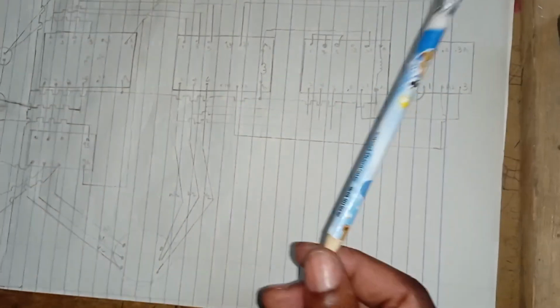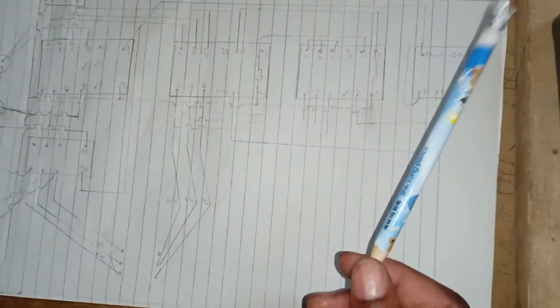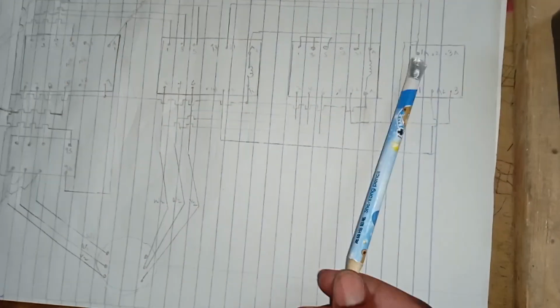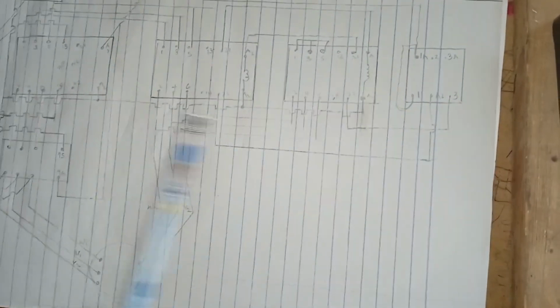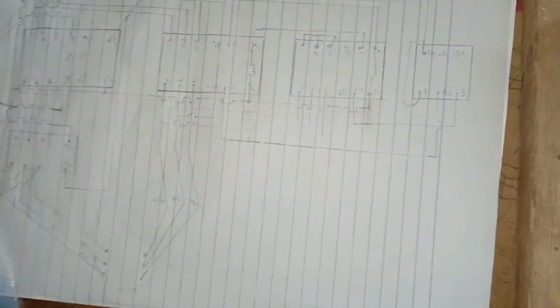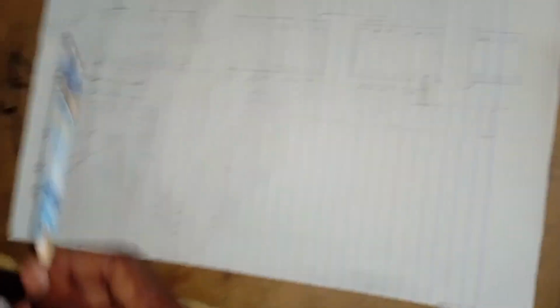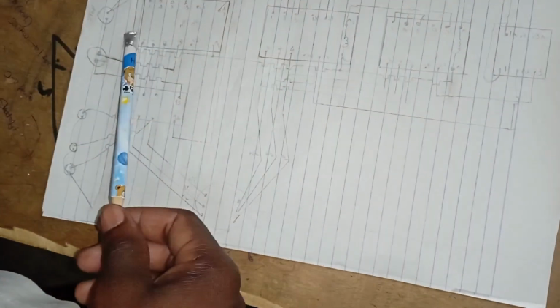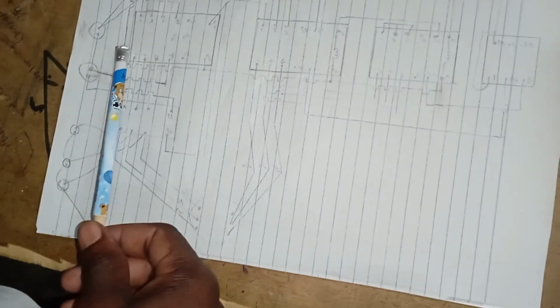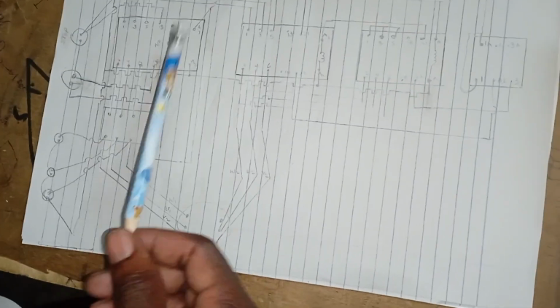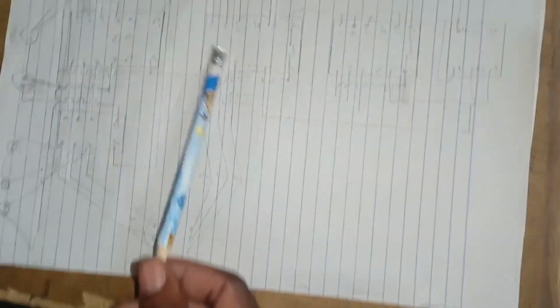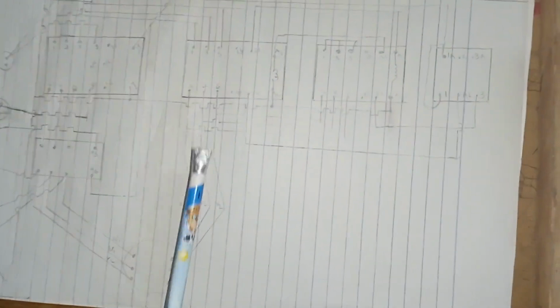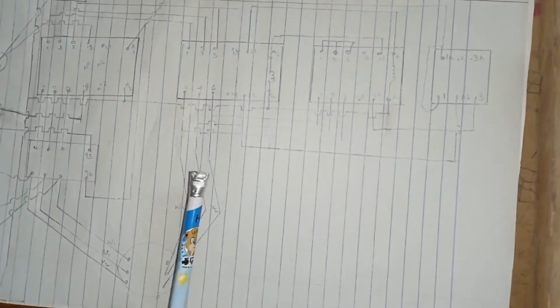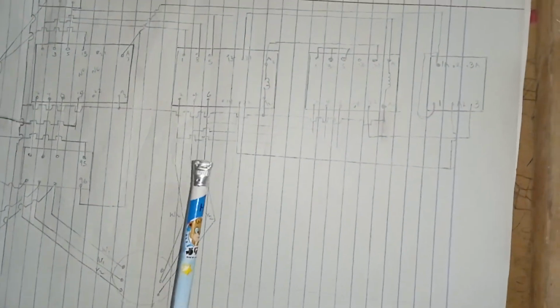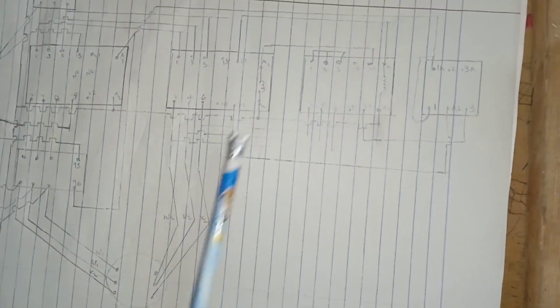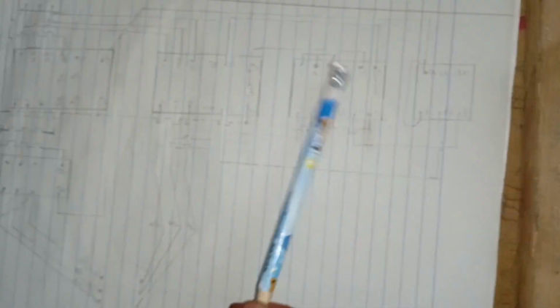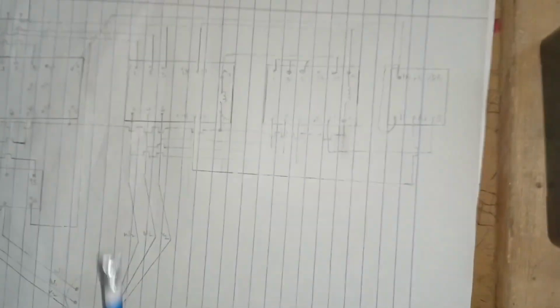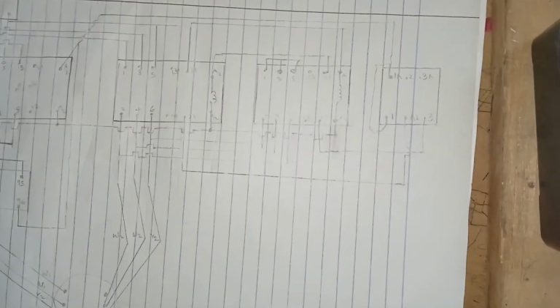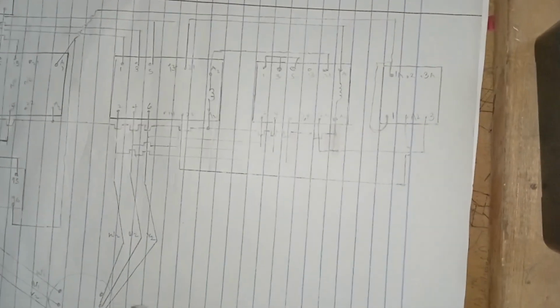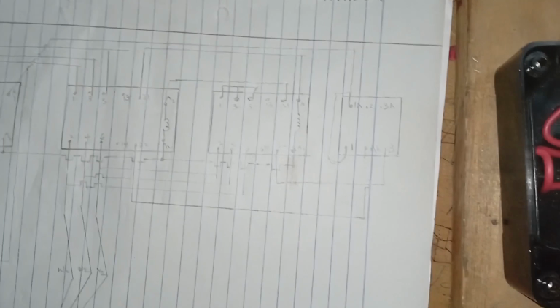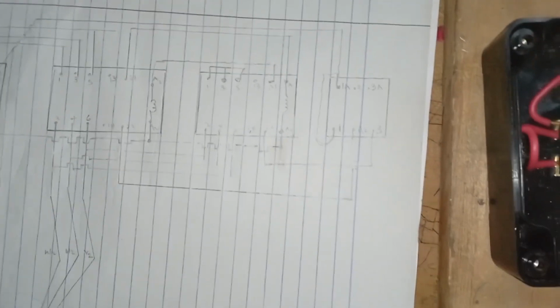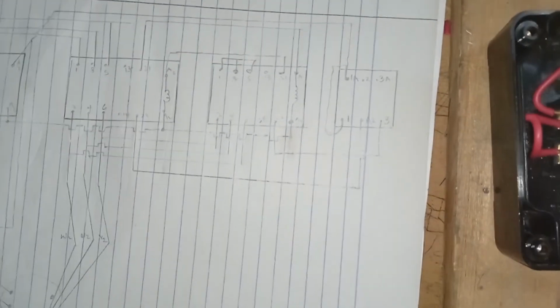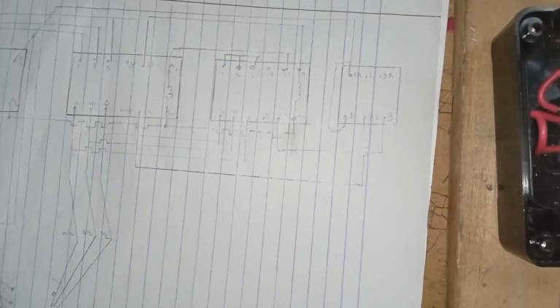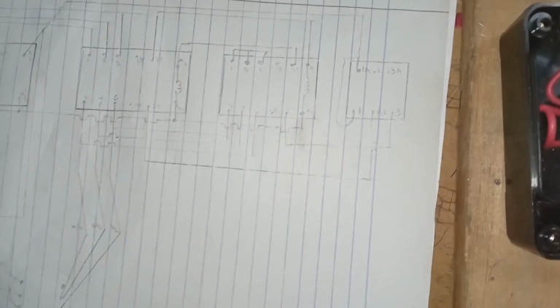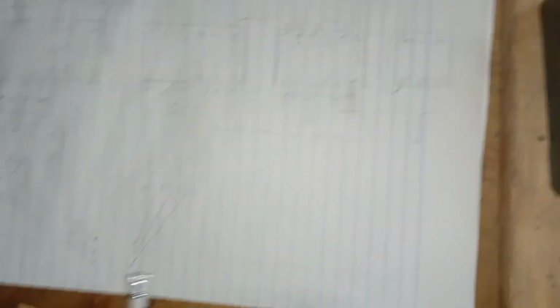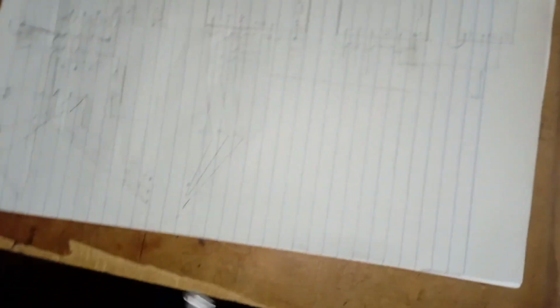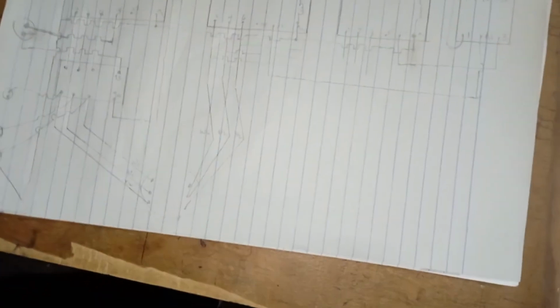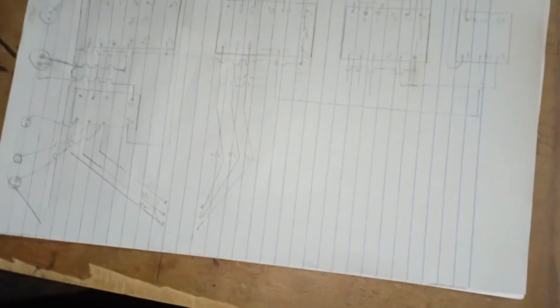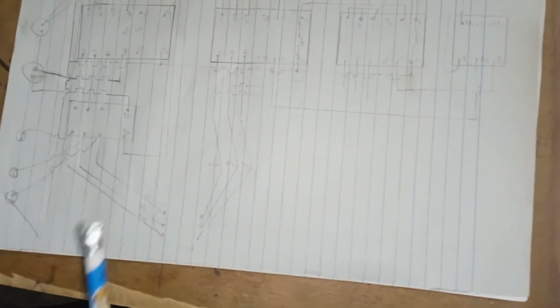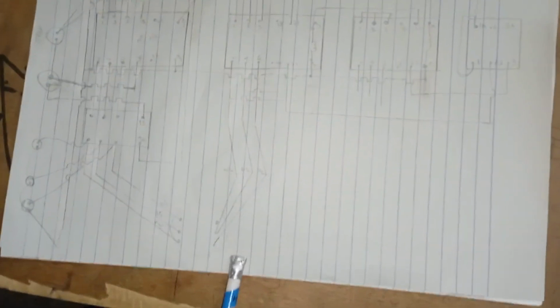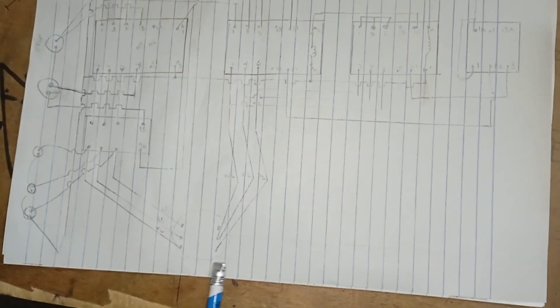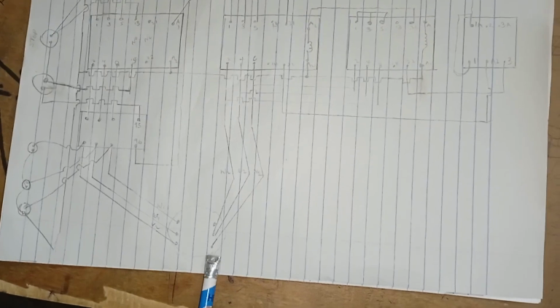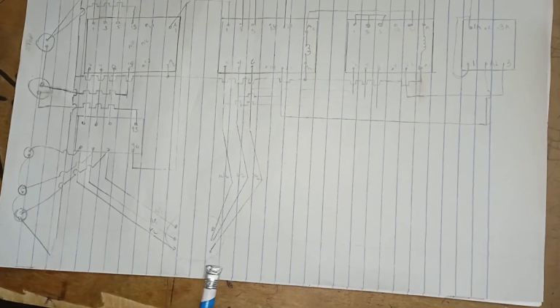Then we have our timer and relay. The first contactor is the main contactor. The second contactor is the delta contactor, and this one is the star contactor. Then I have my motor with me here,